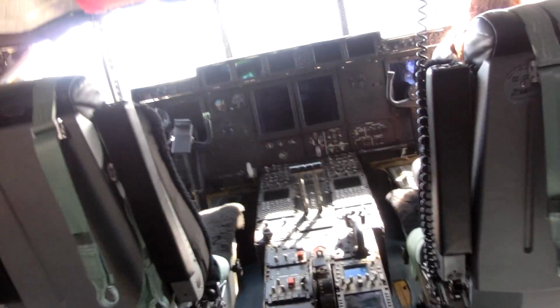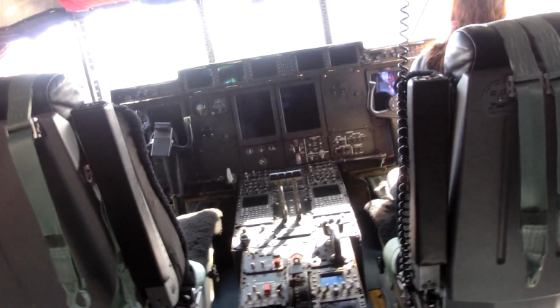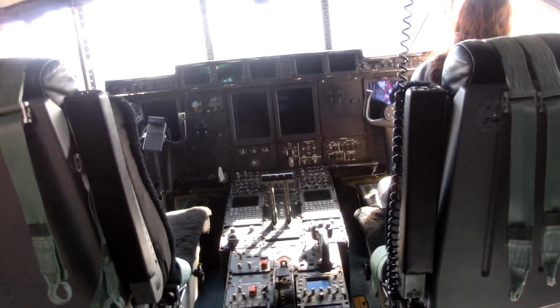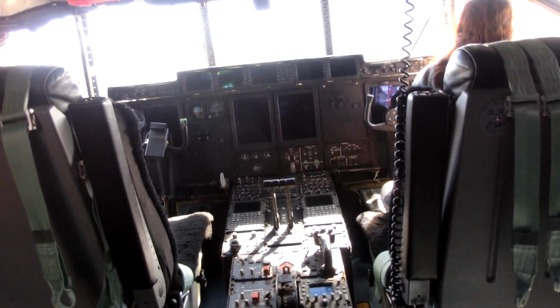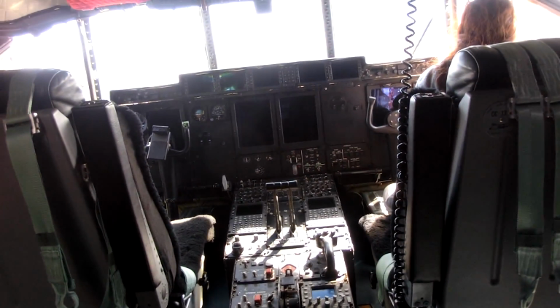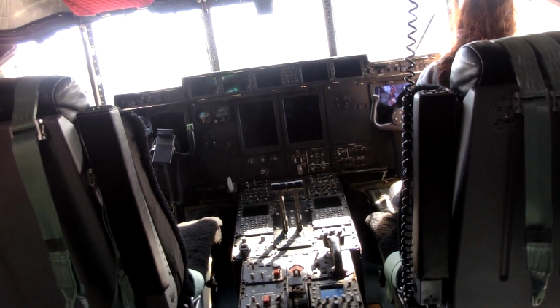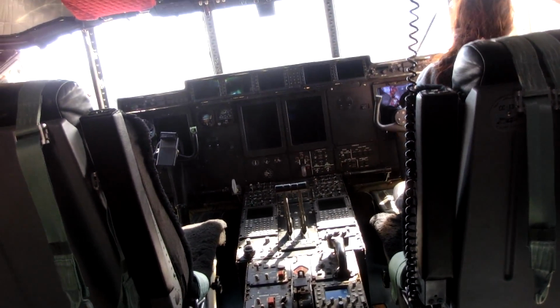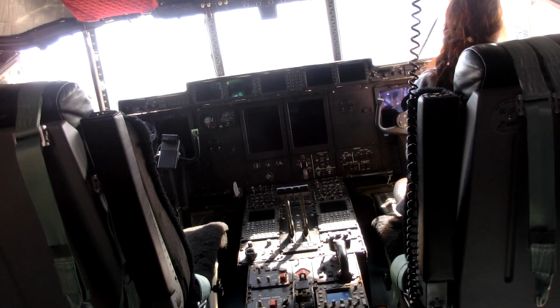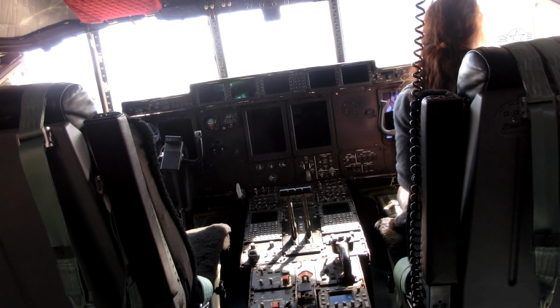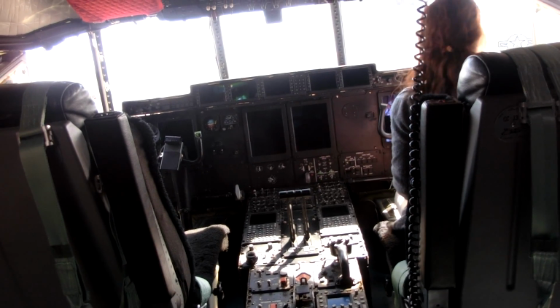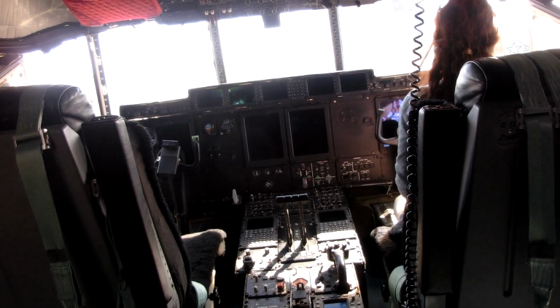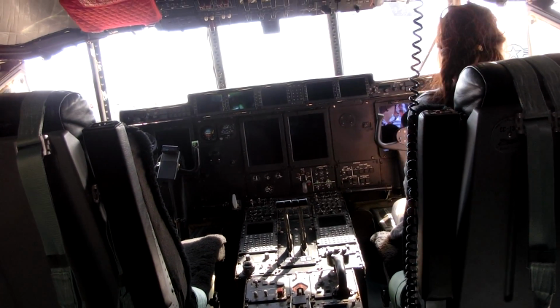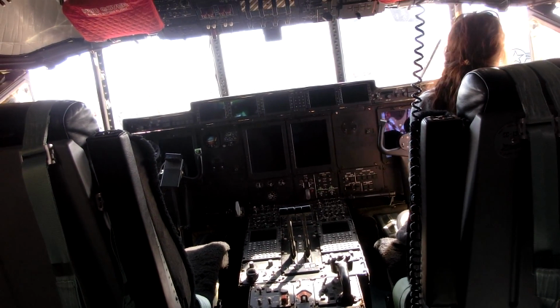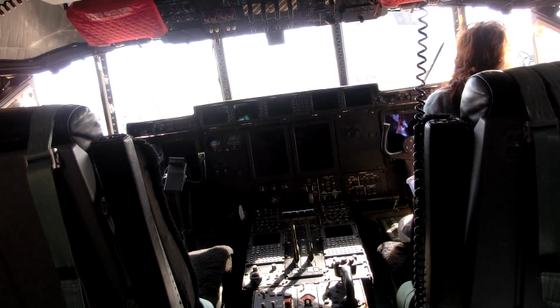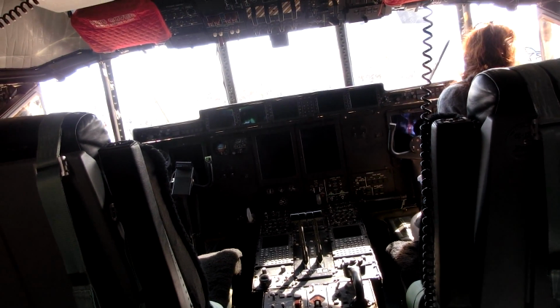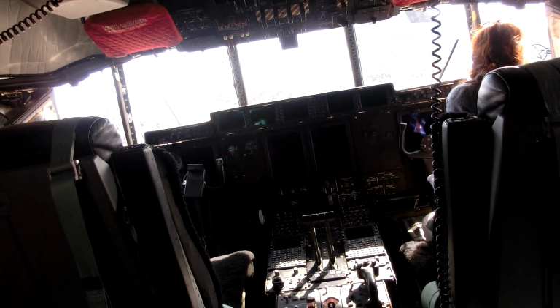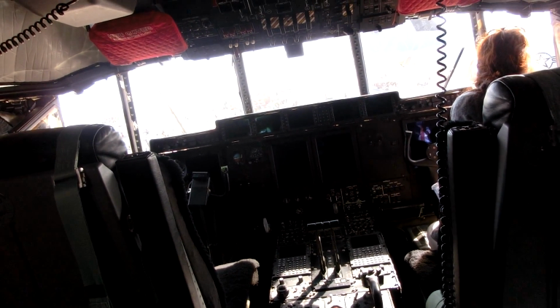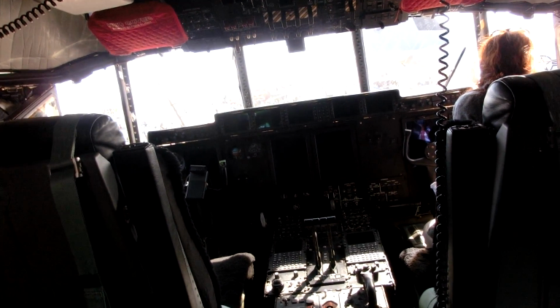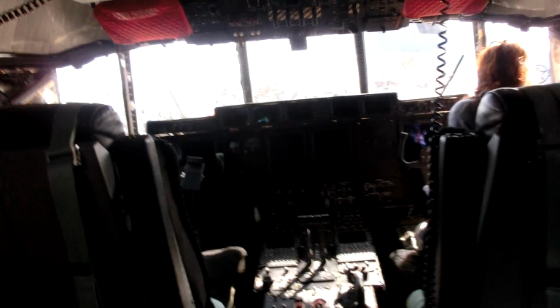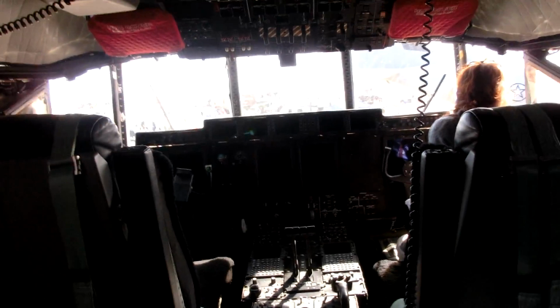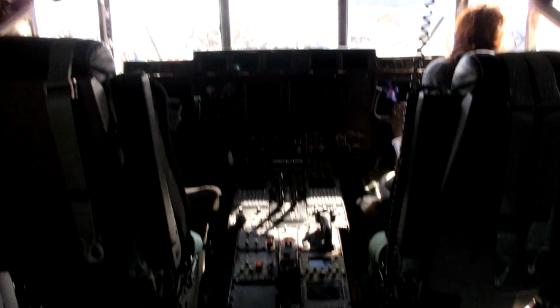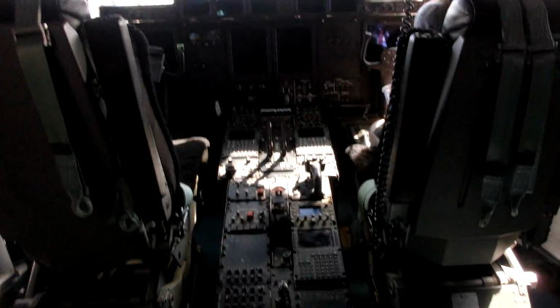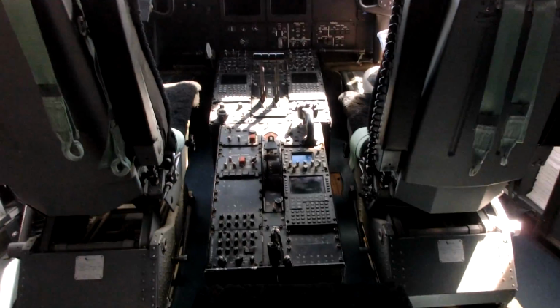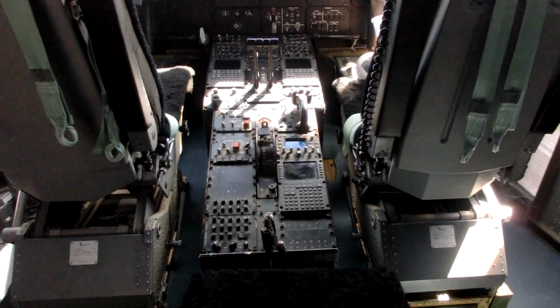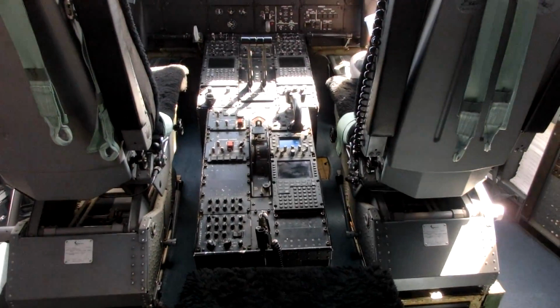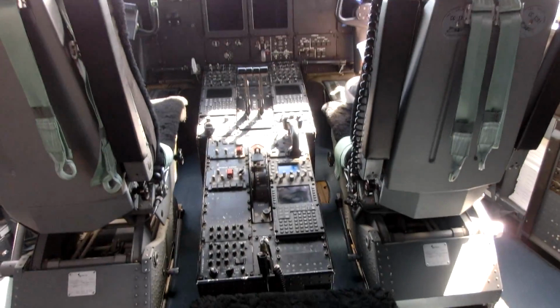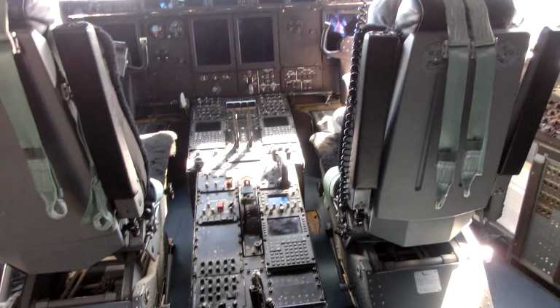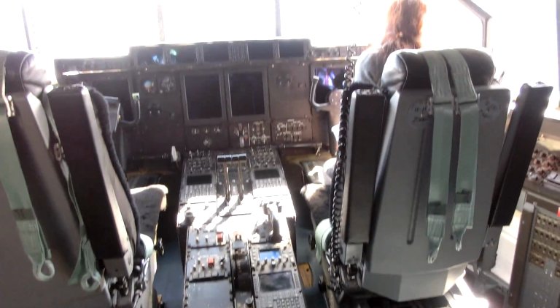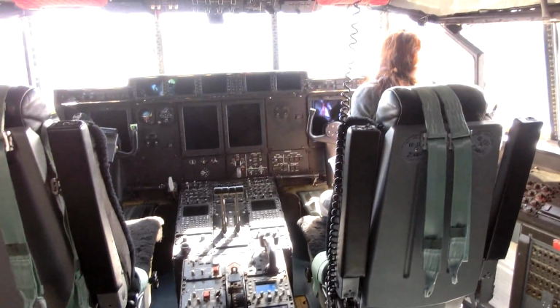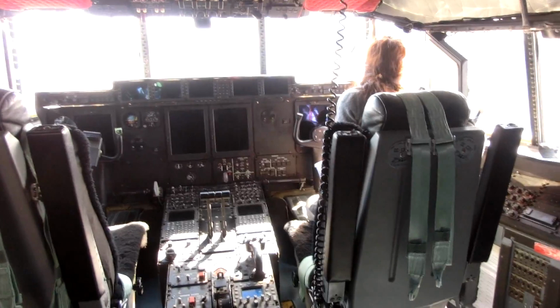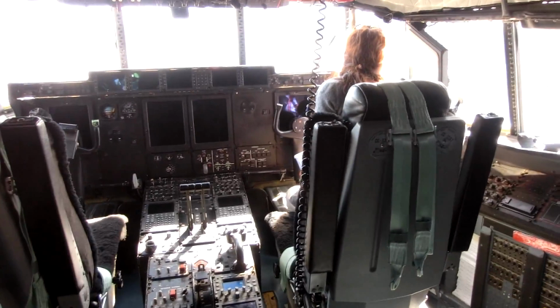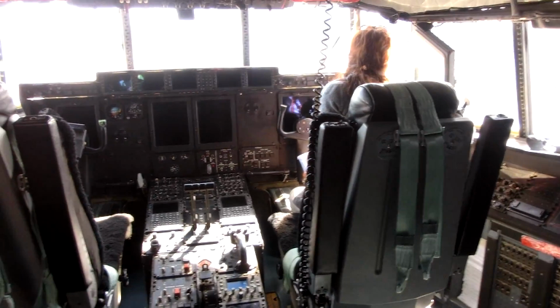So you have only three seats here? Yeah. So you still have an engineering client with you? Nope, that's another new thing. We just have the two pilots, and then this is just for one of our loadmasters, or an extra pilot, or nobody. It's just an extra seat.